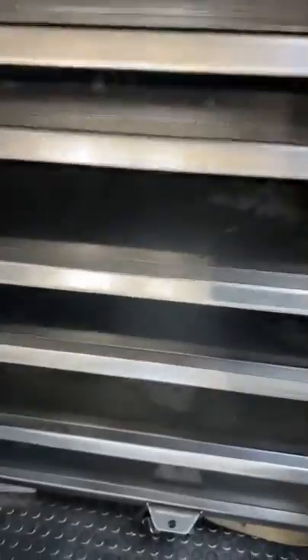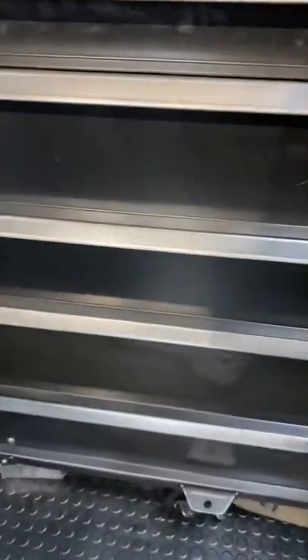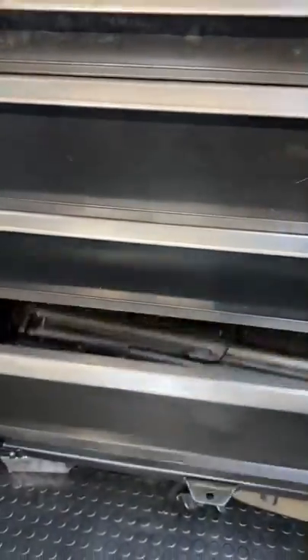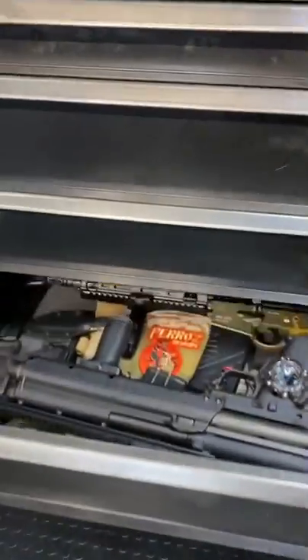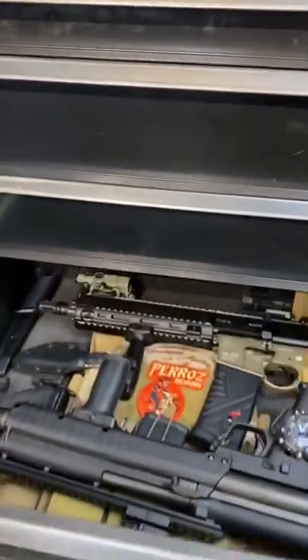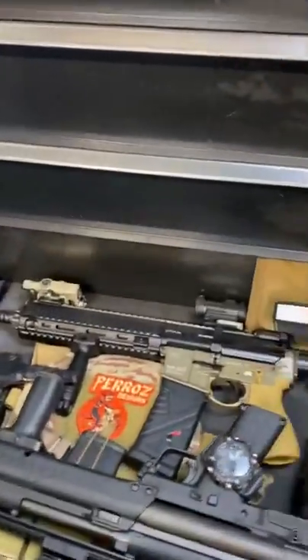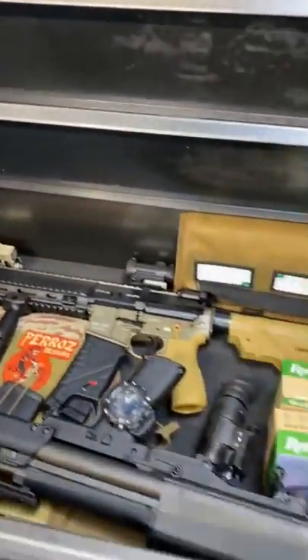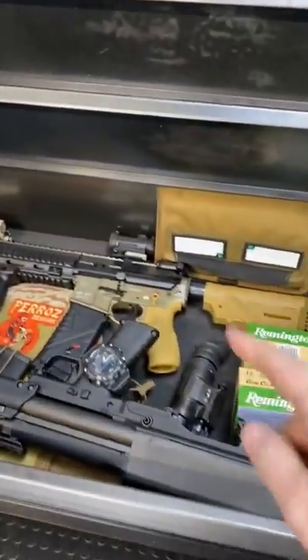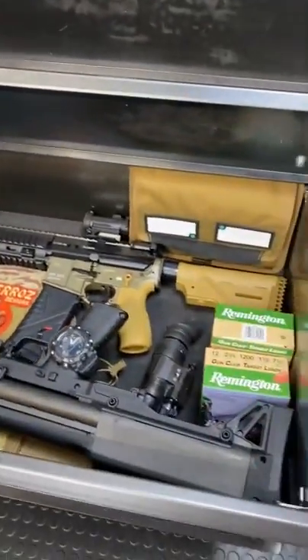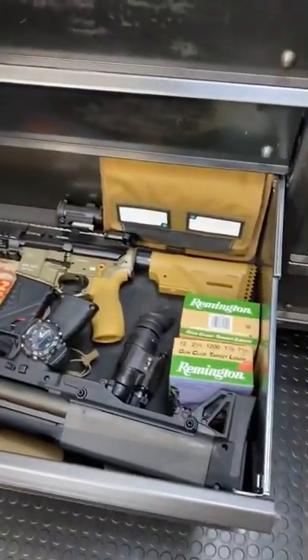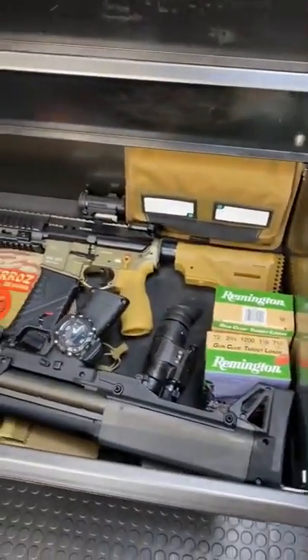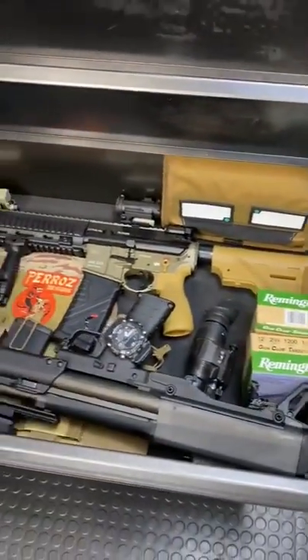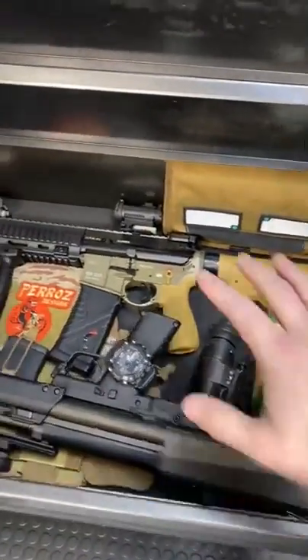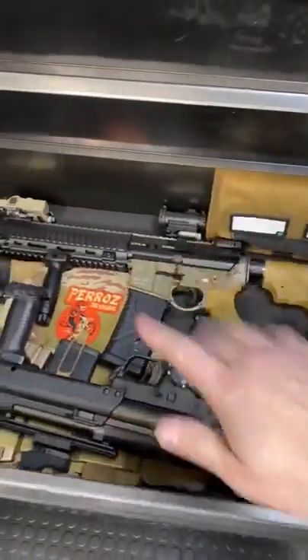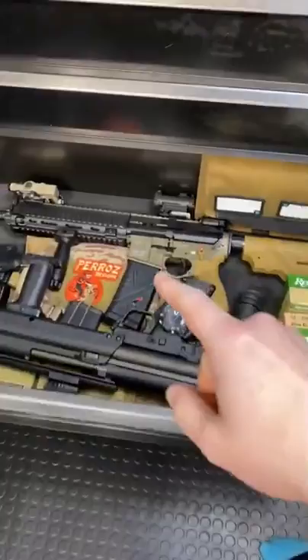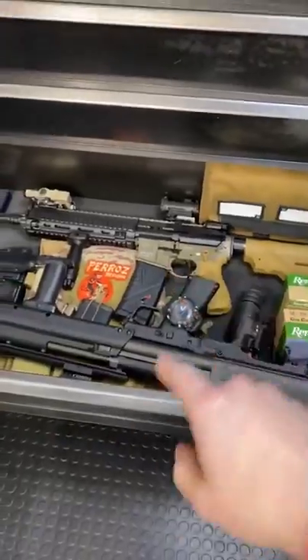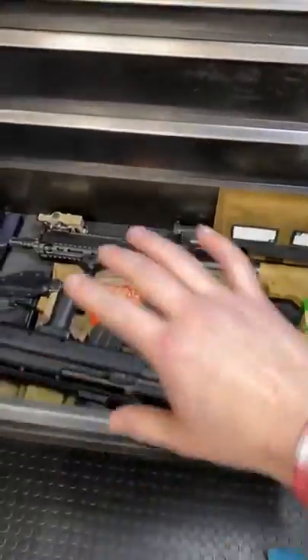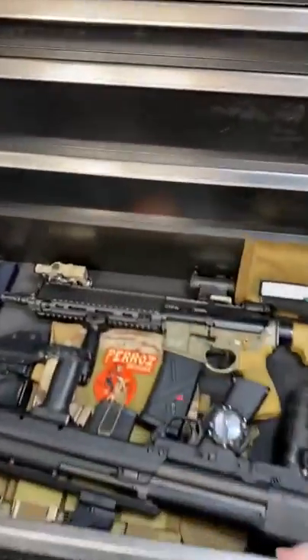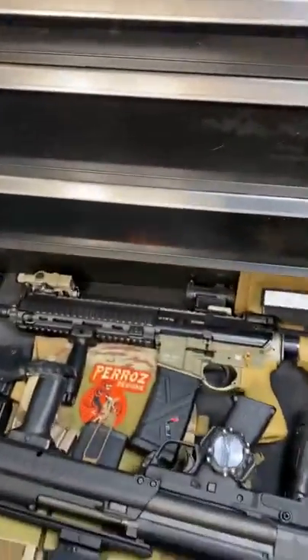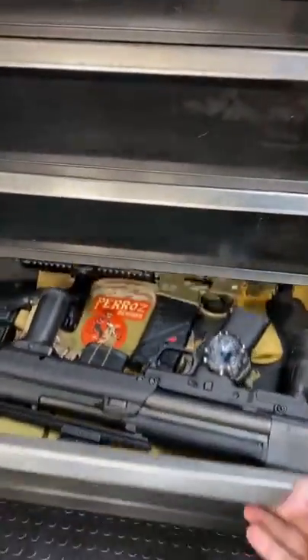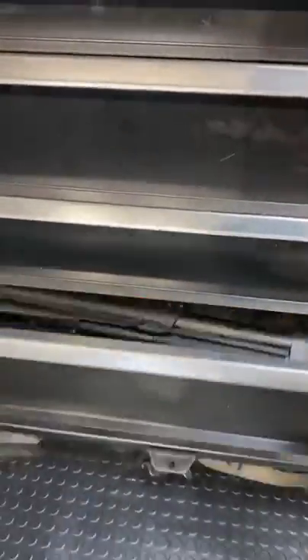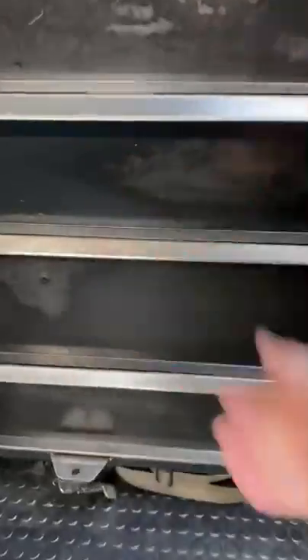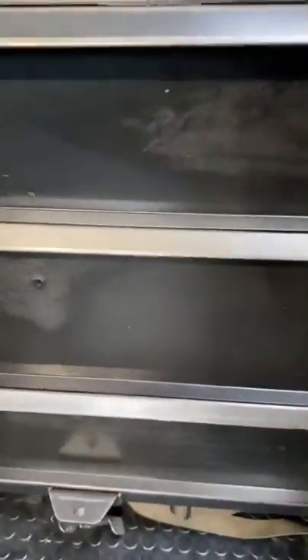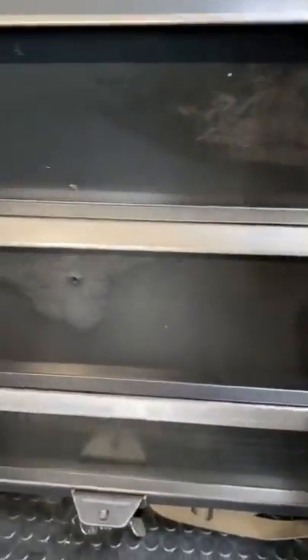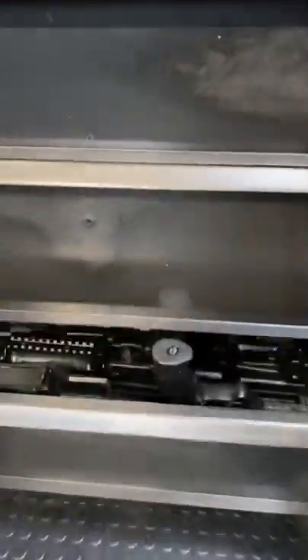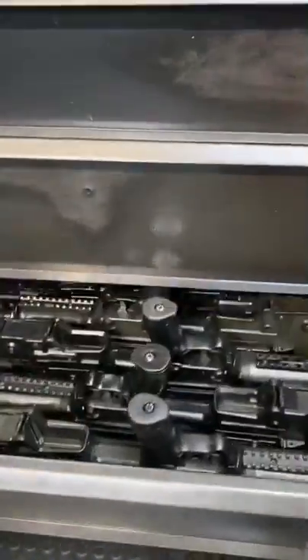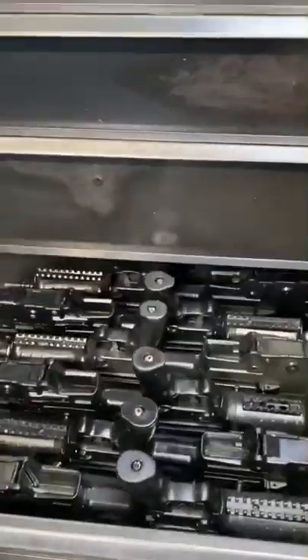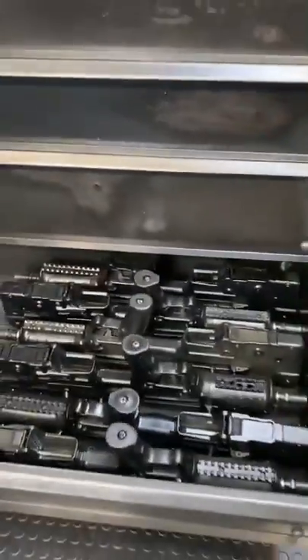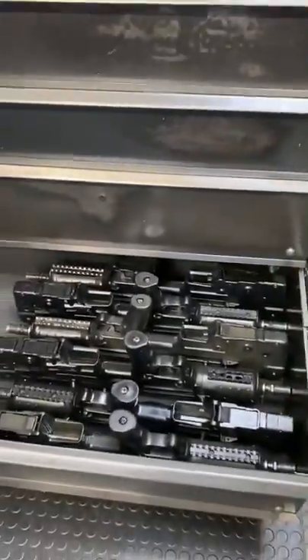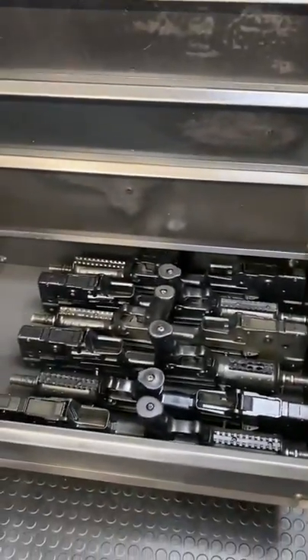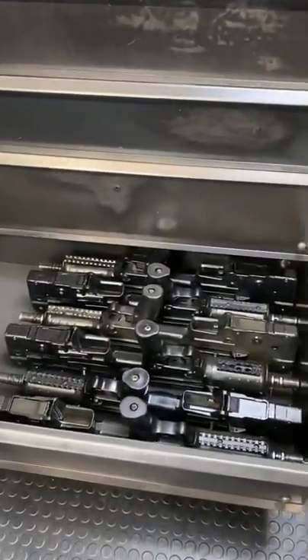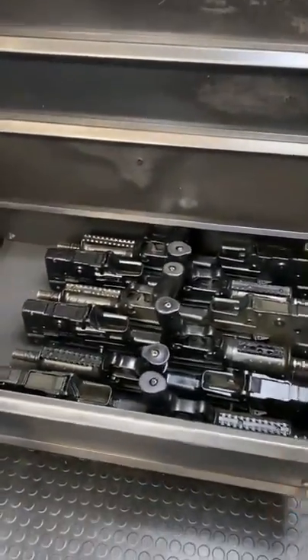Y'all should be familiar with my bug-out locker — basically ready to go with the drop of a hat in this drawer. Got all the essentials. I should probably do a video on this too because it's changed since my last one. As I have quite a few buddies, we upped it to just a full-on rack-grade deployment.